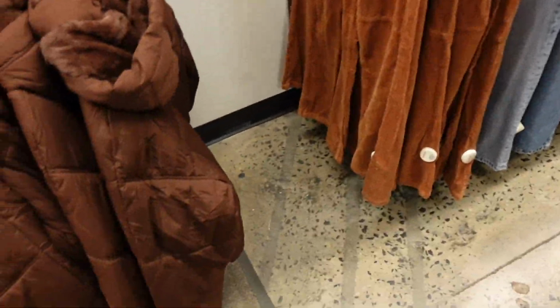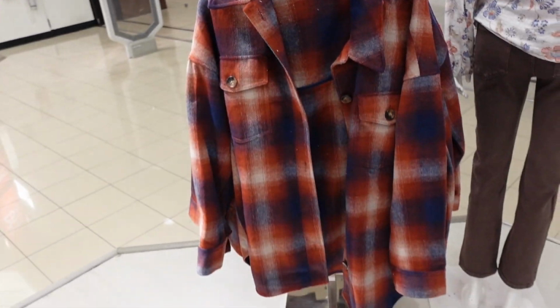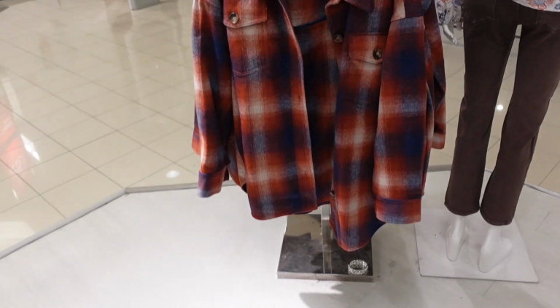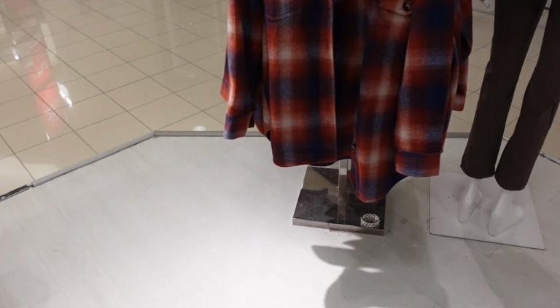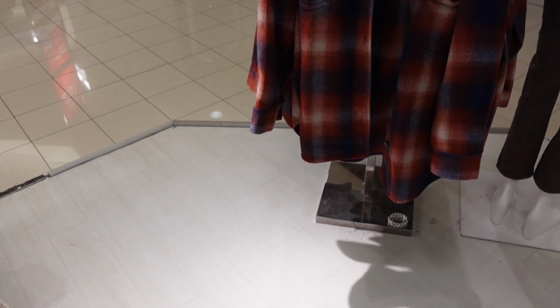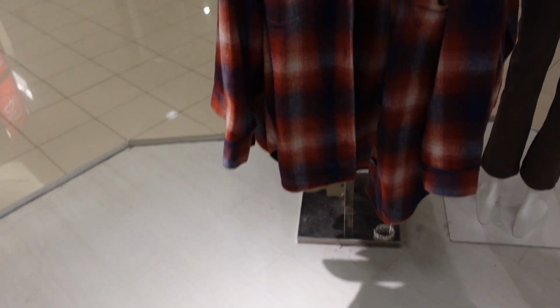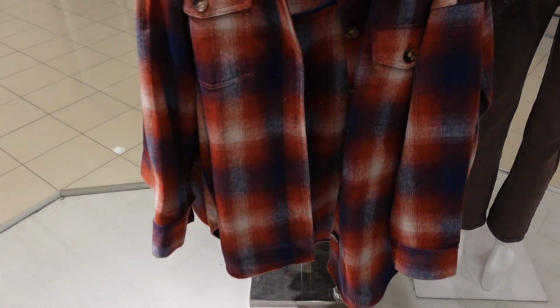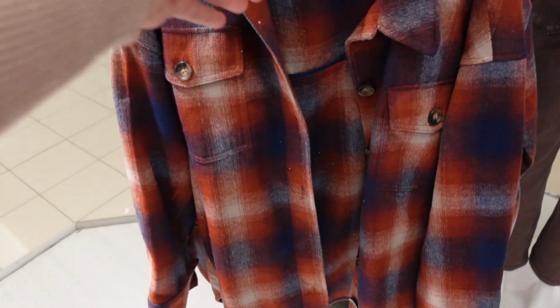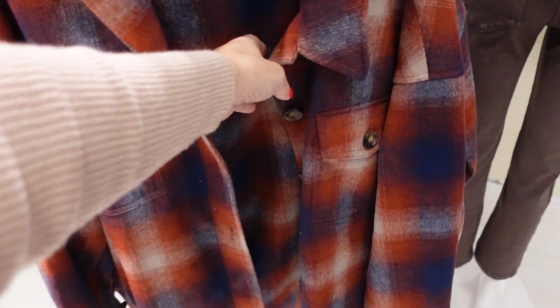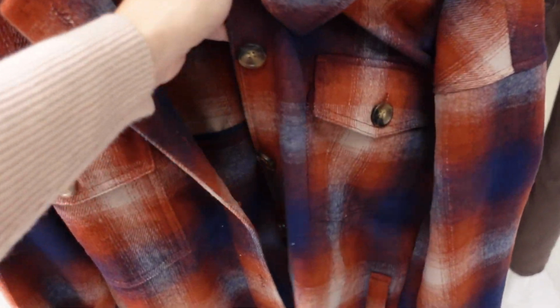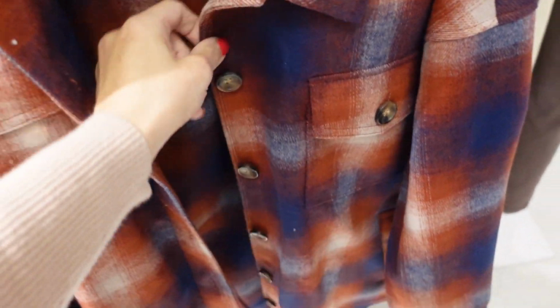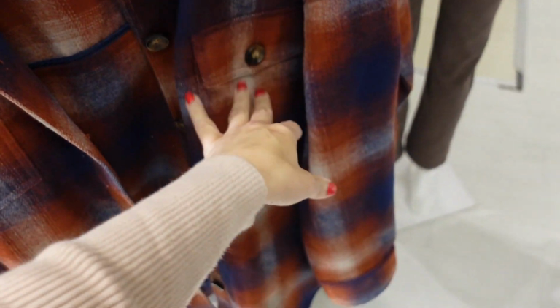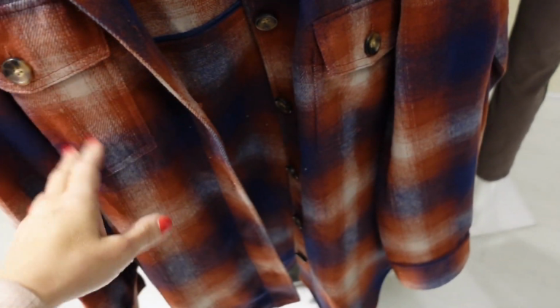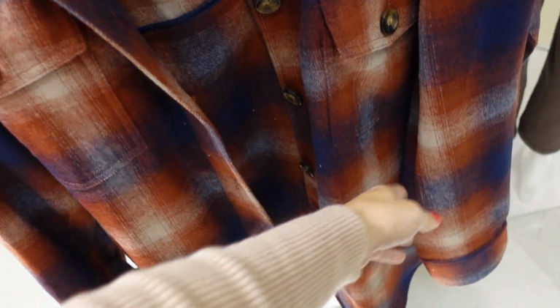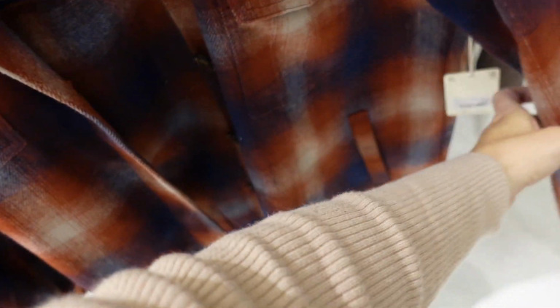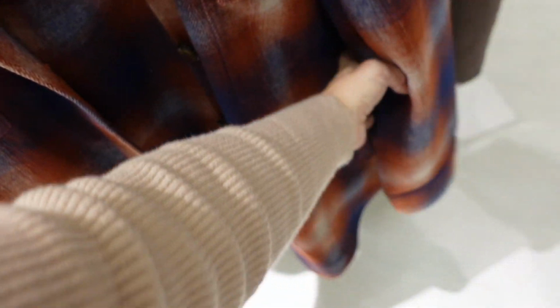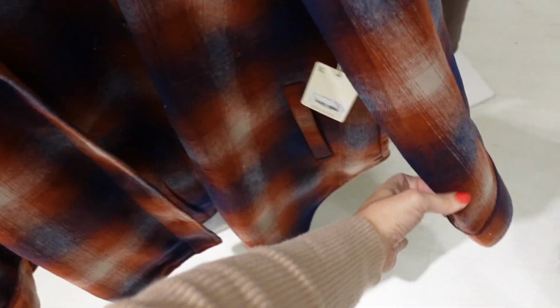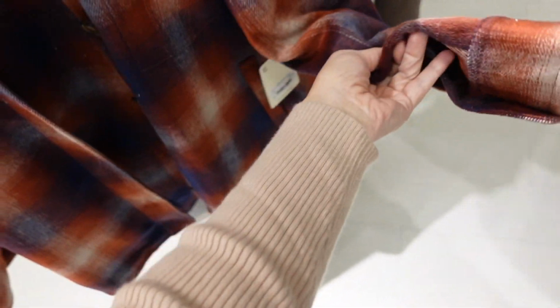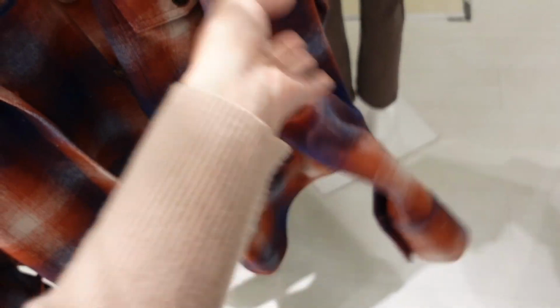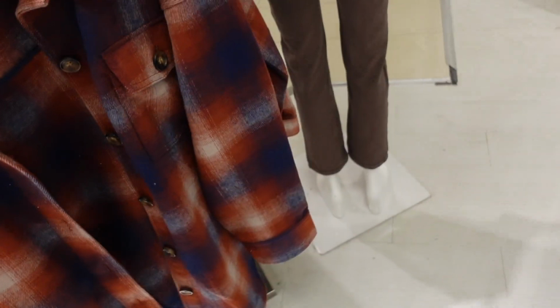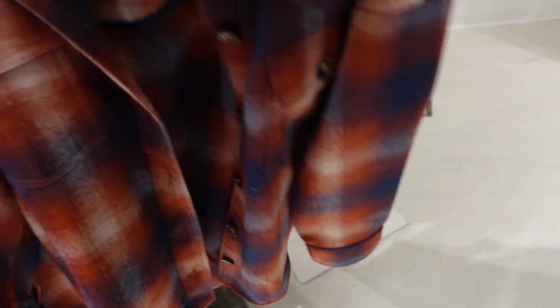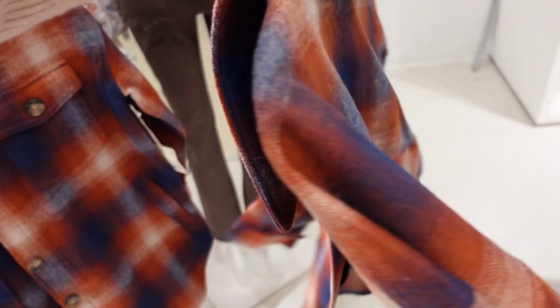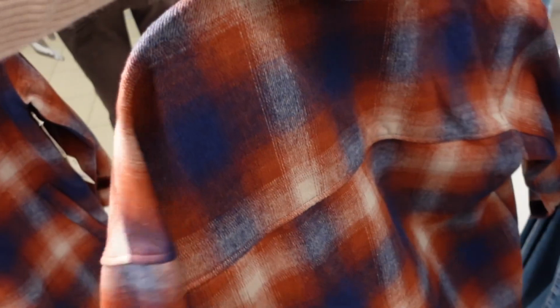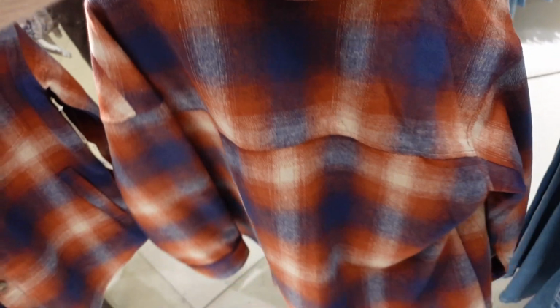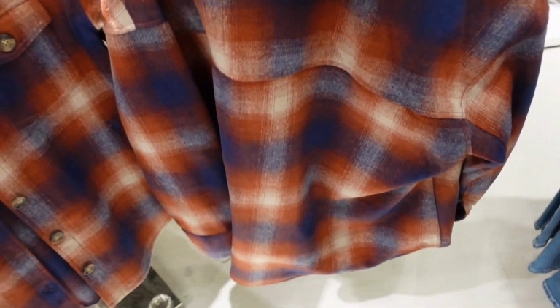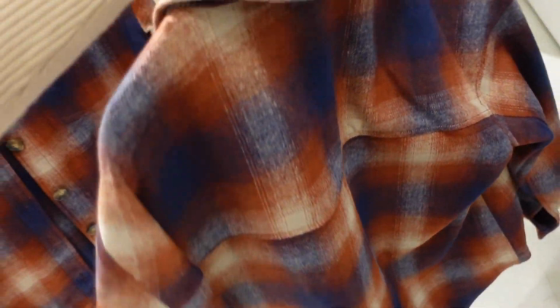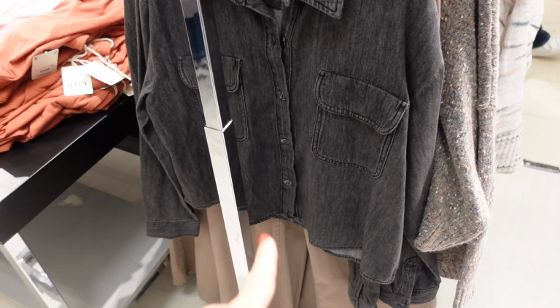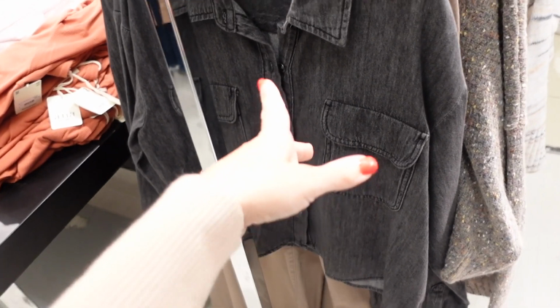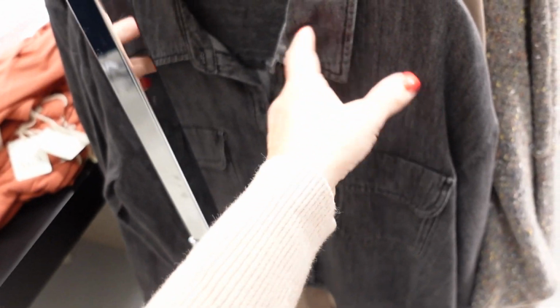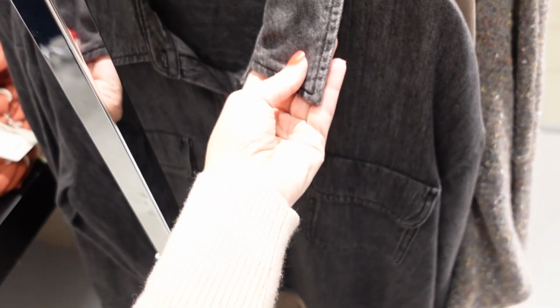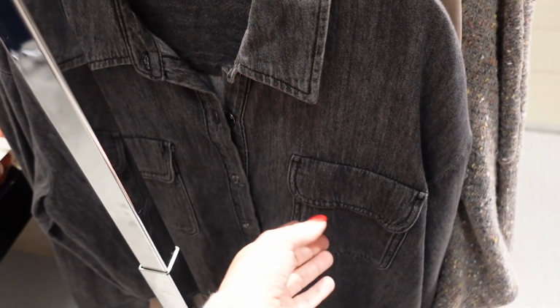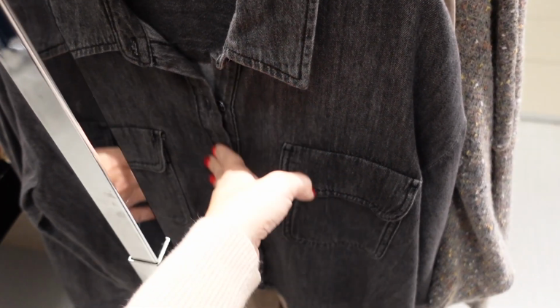A collar and plaid jacket from A&A with an oversized collar, tortoise buttons all the way down, two flat pockets, a side pocket, button on the wrist, and a seam across the back.